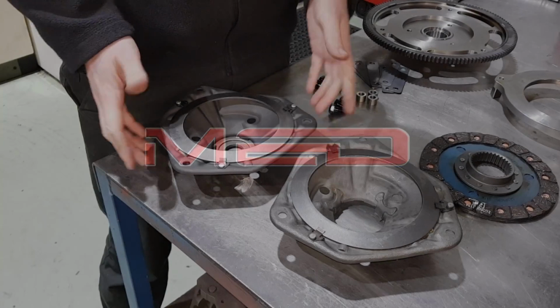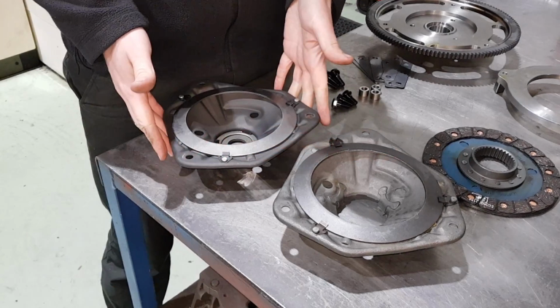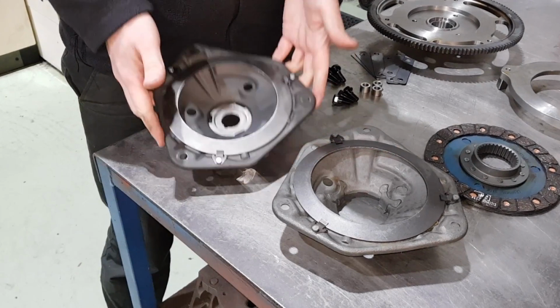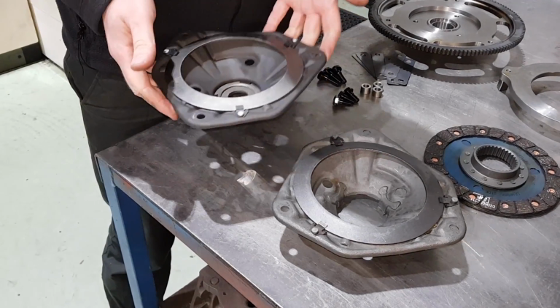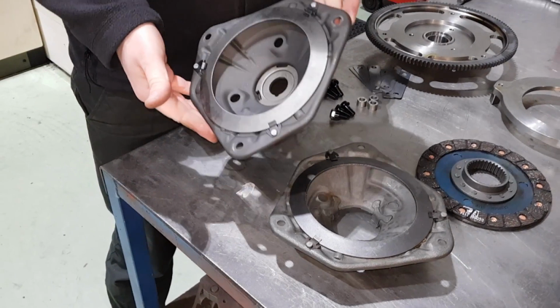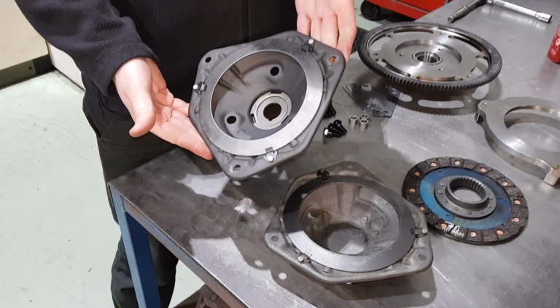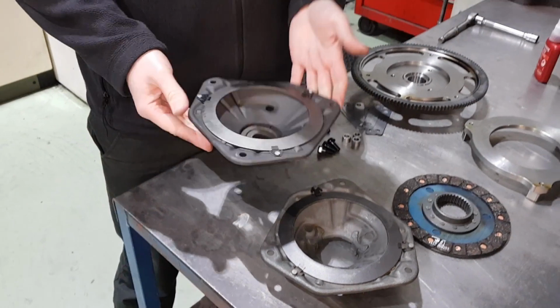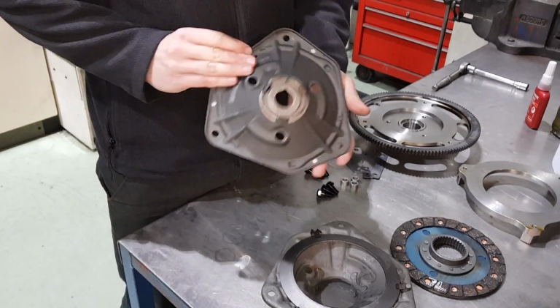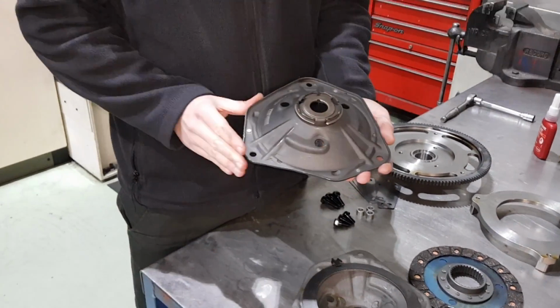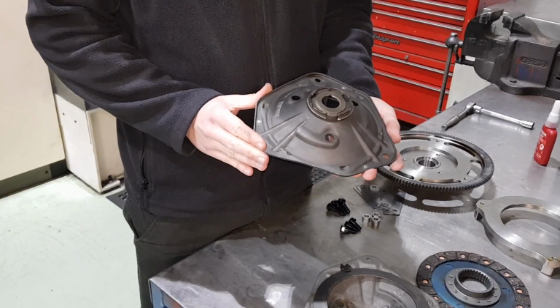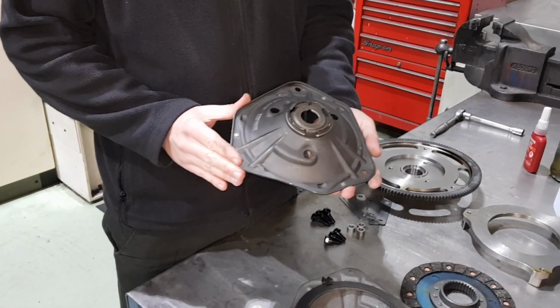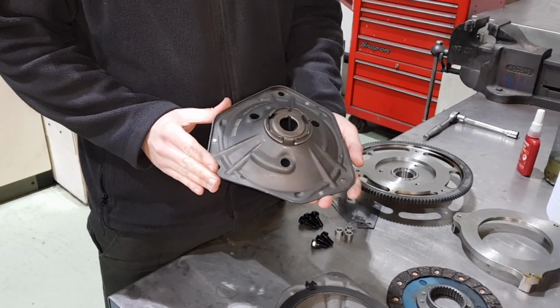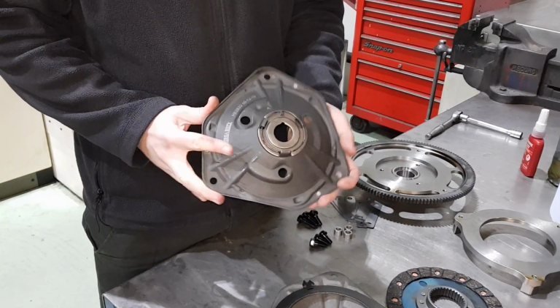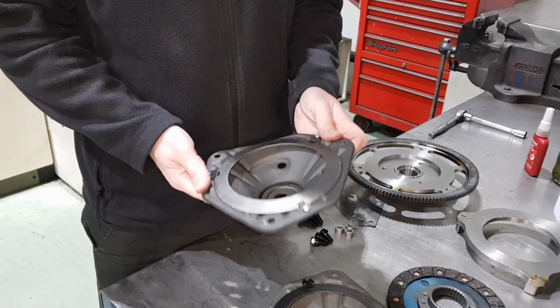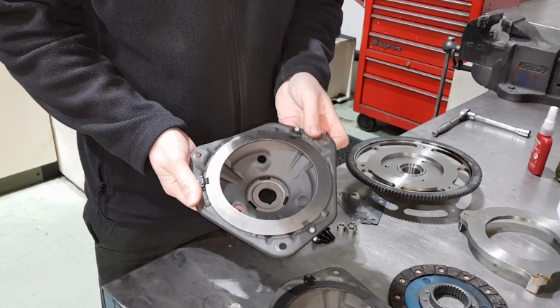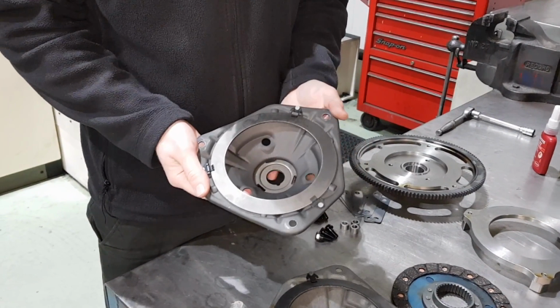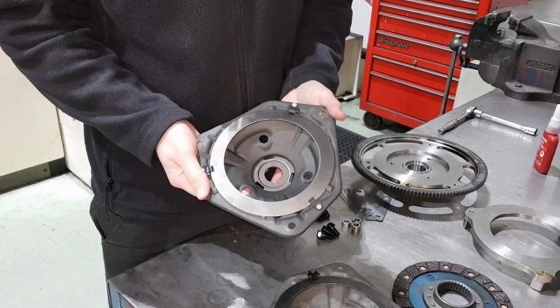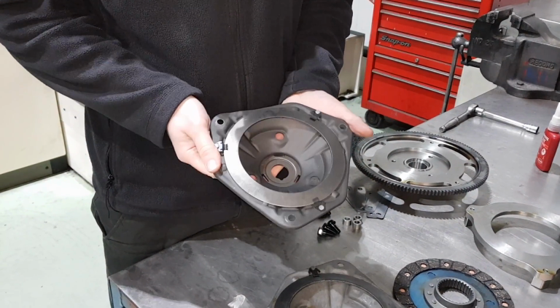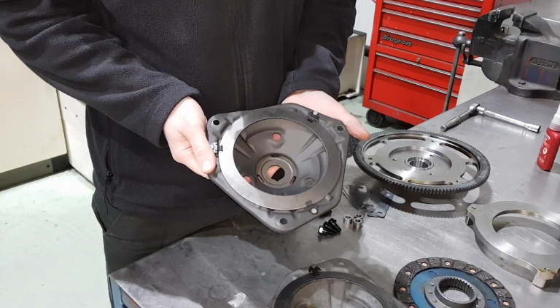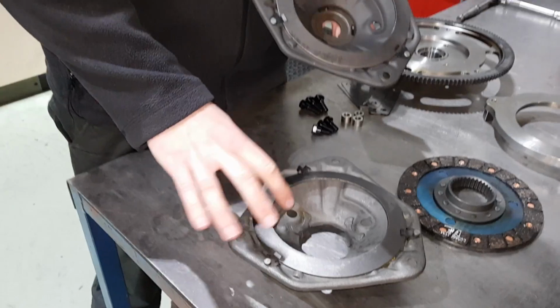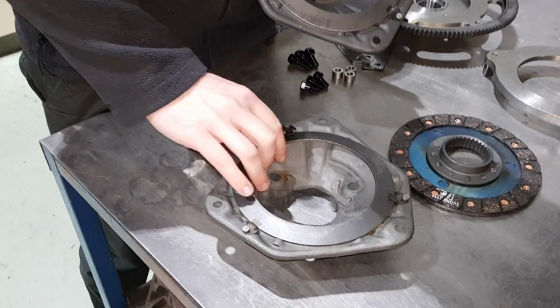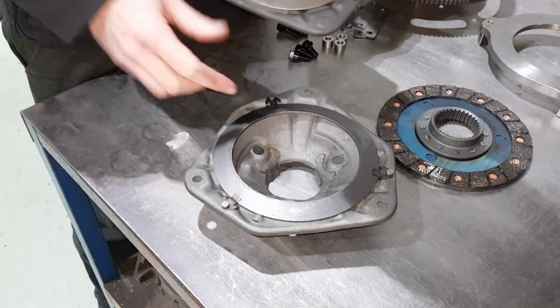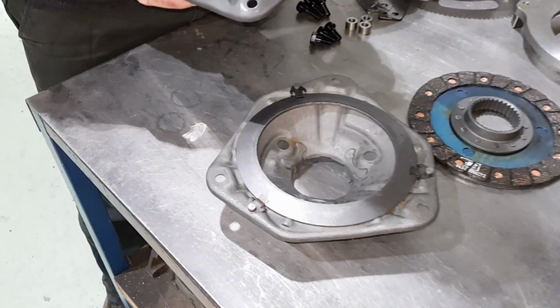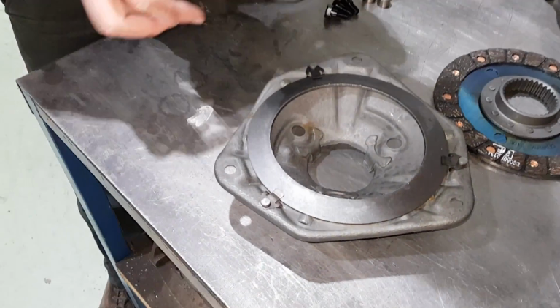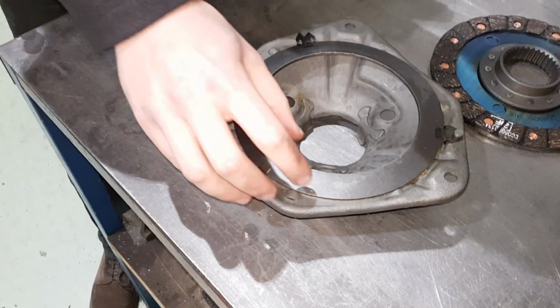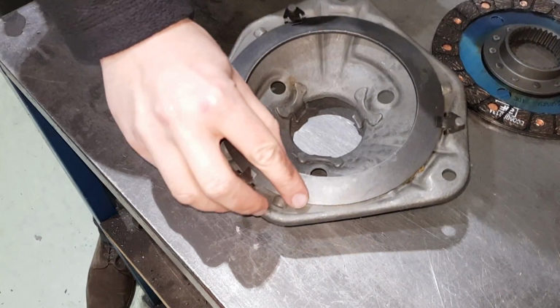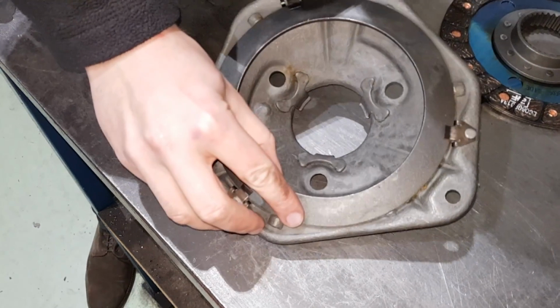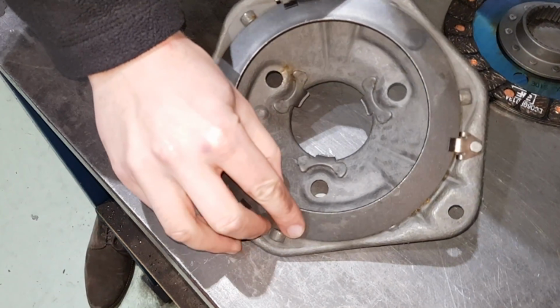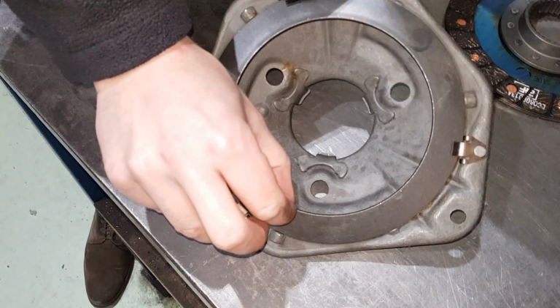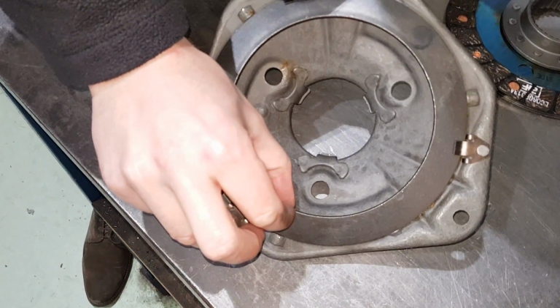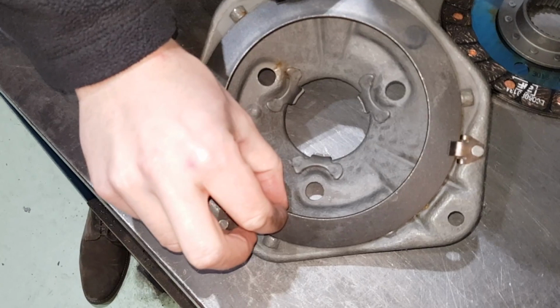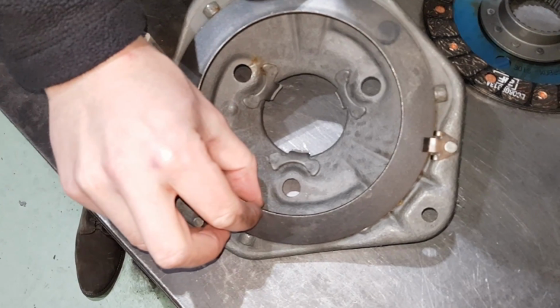Looking at the diaphragm itself, this is a Borg & Beck — what's called a blue diaphragm — with a stage 1 kit. These cope up to about 70 pounds a foot of torque. This is one of the older grey covers. You'll see how much thicker and stronger that spring is on the back.